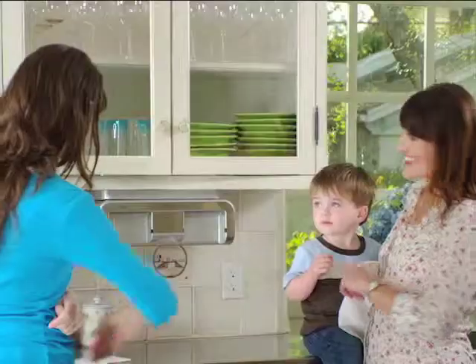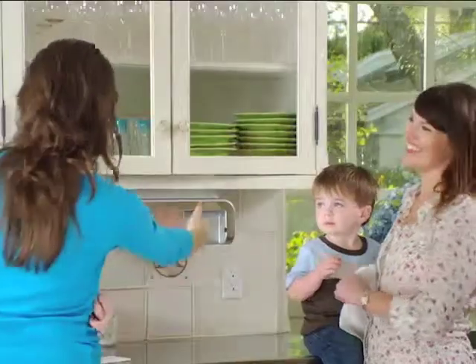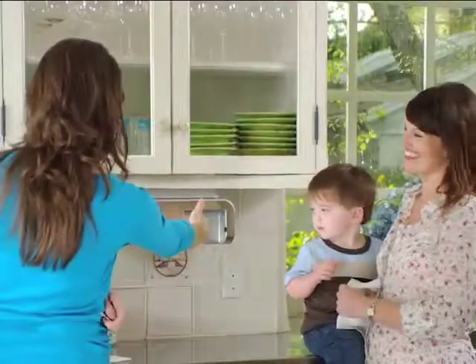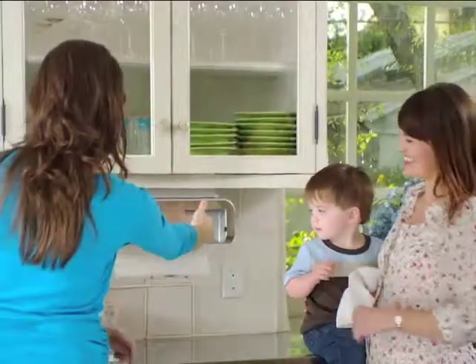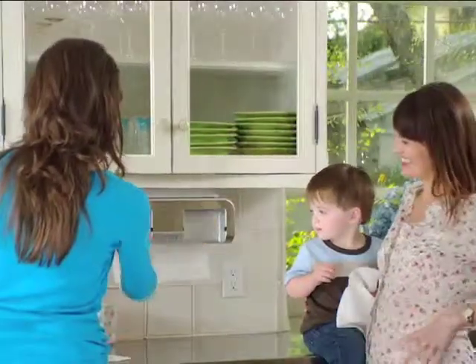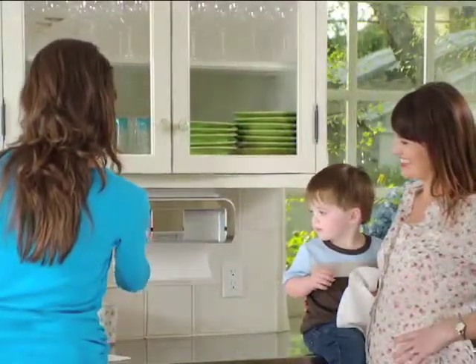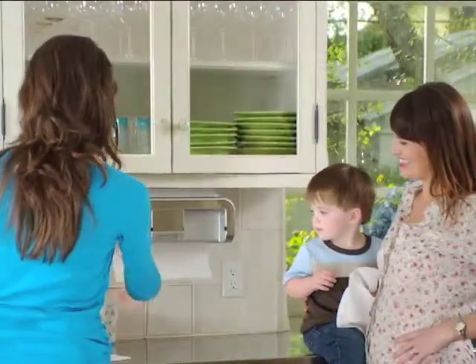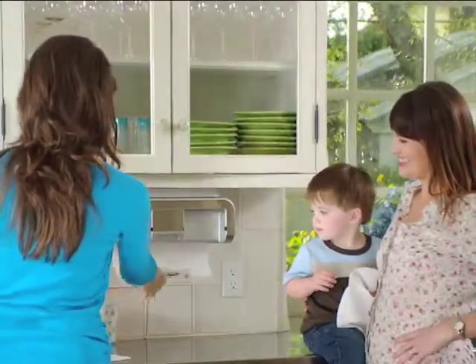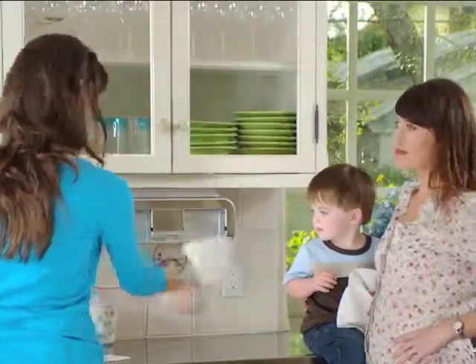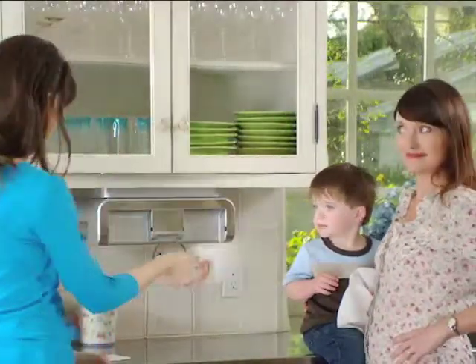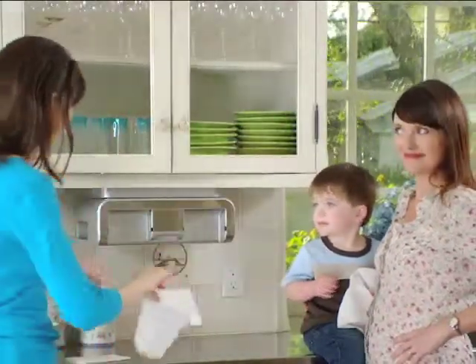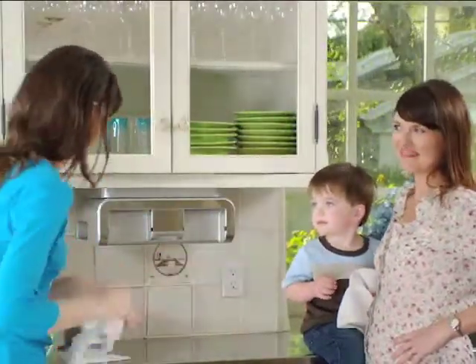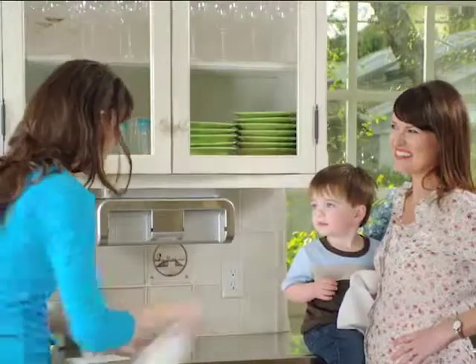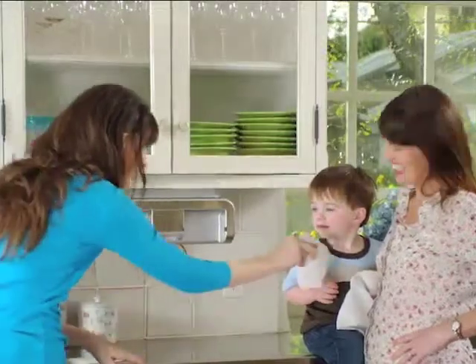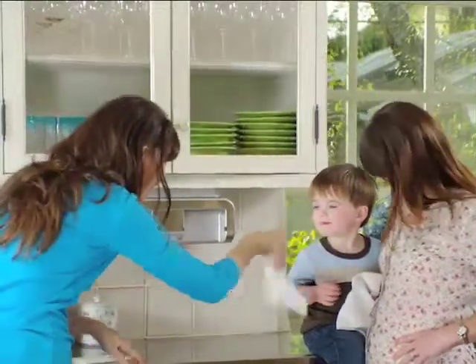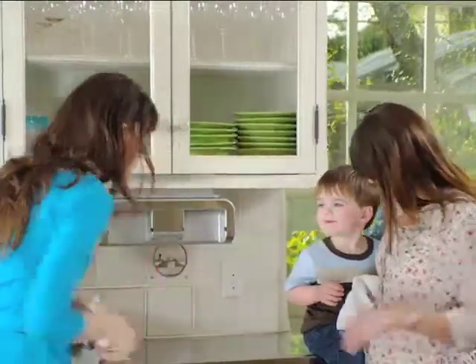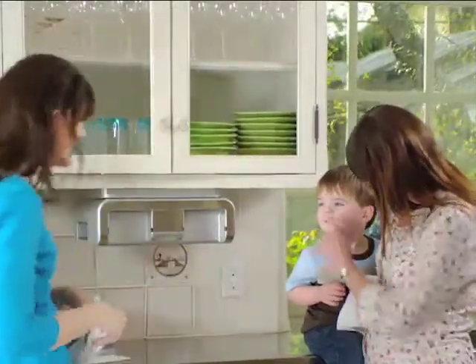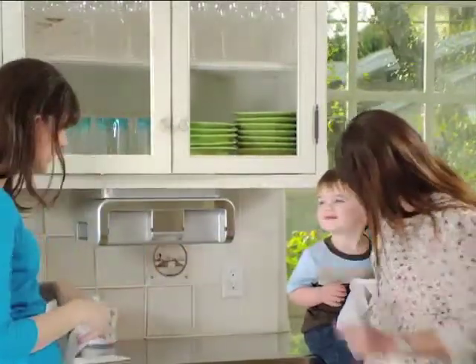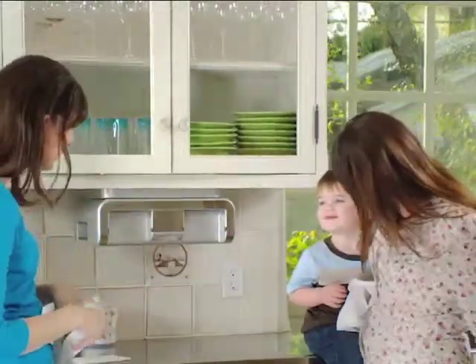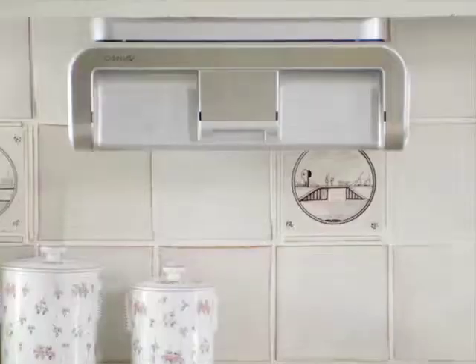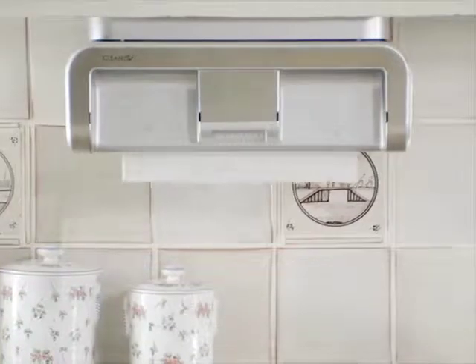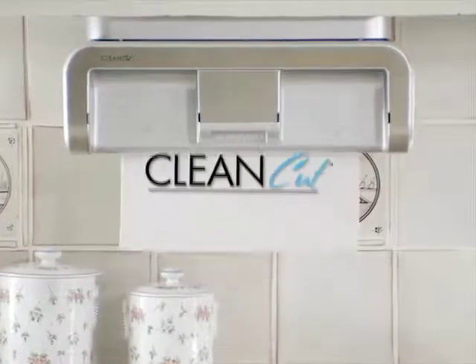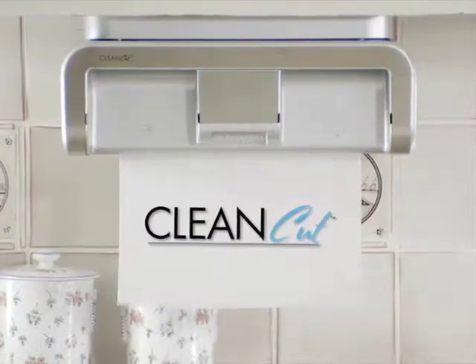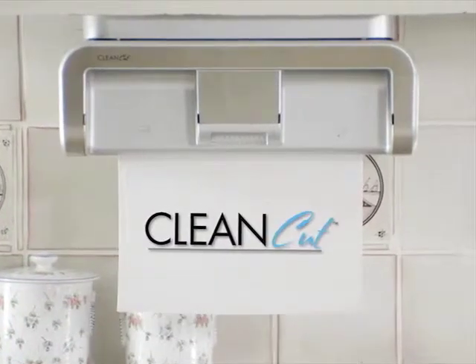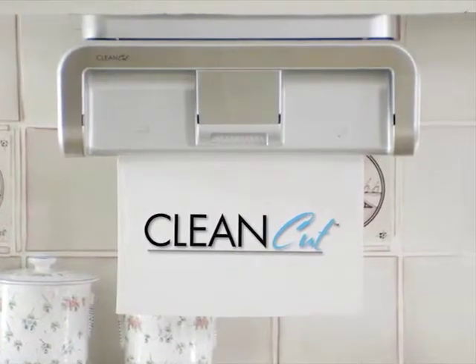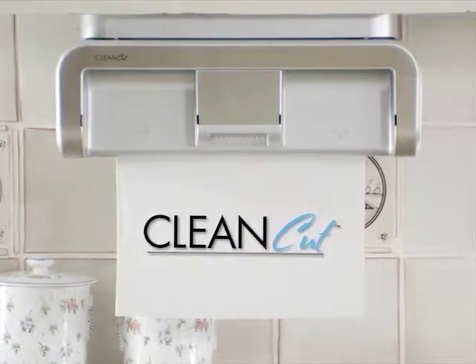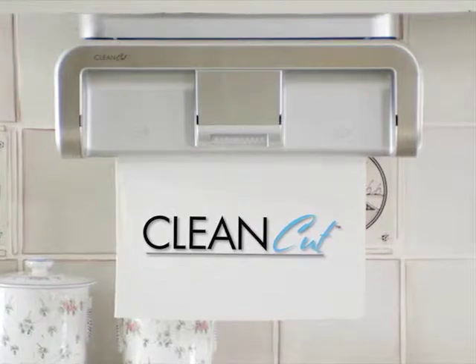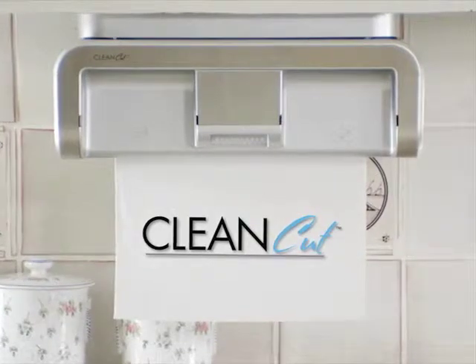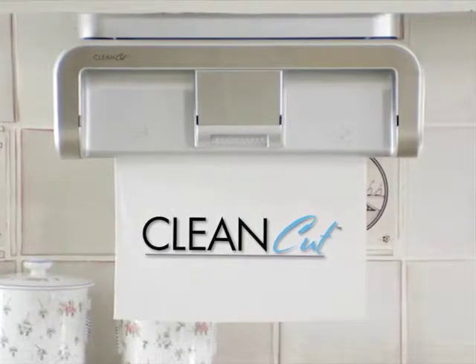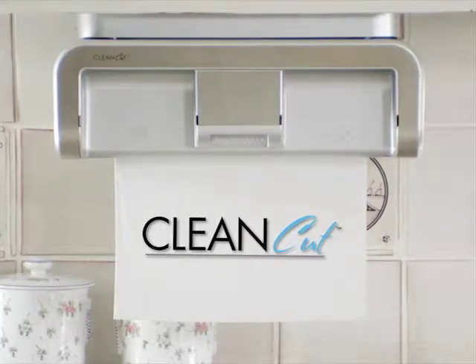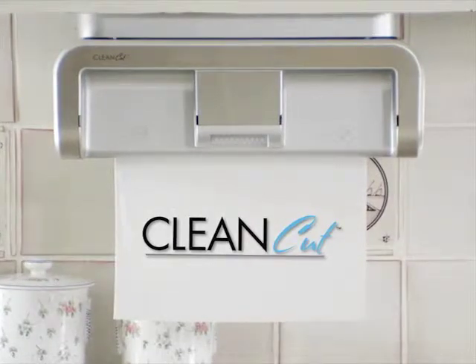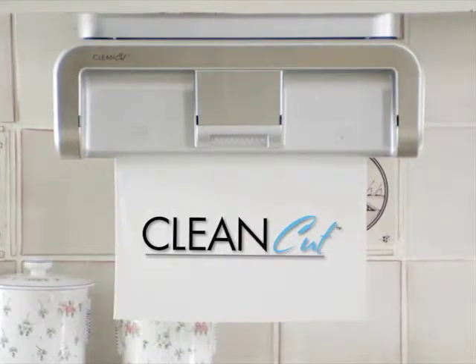Experience the convenience, speed, and savings of touchless paper towel dispensing for yourself with the revolutionary new Clean Cut Automatic Paper Towel Dispenser — the most used appliance in your home.